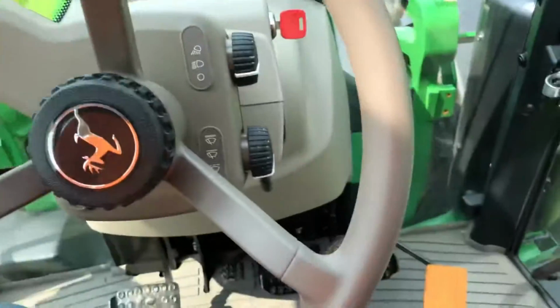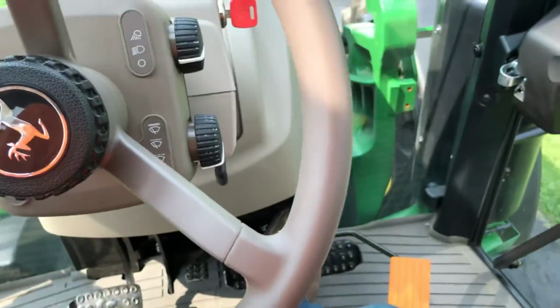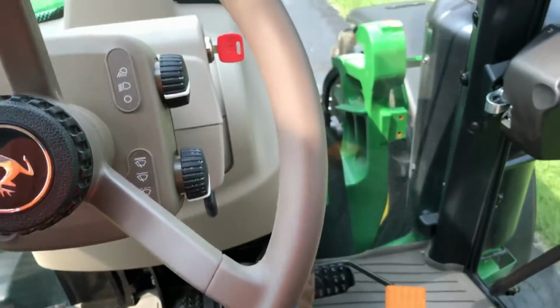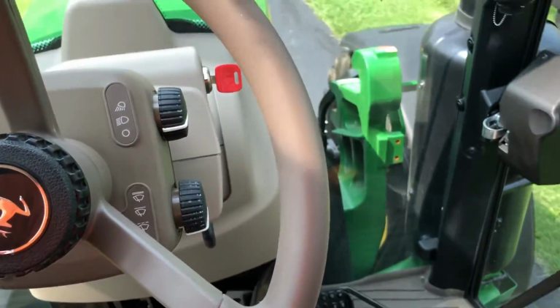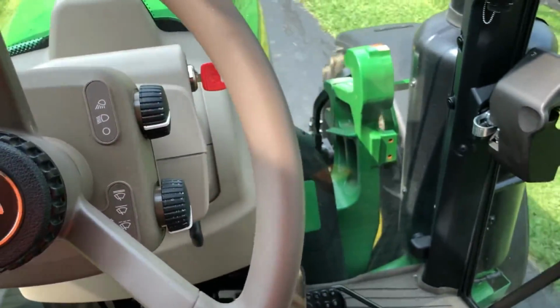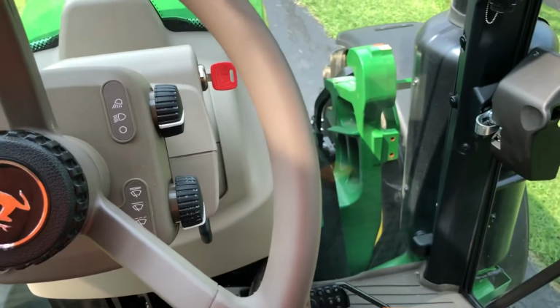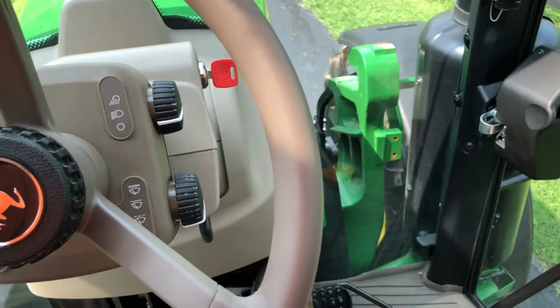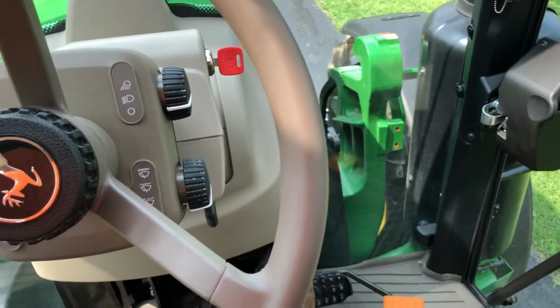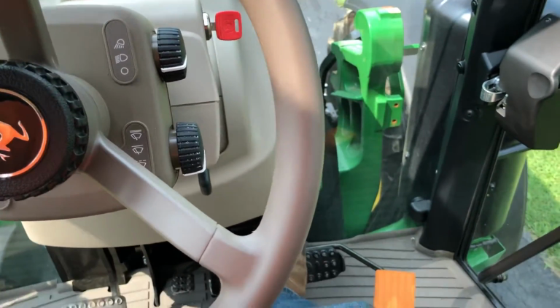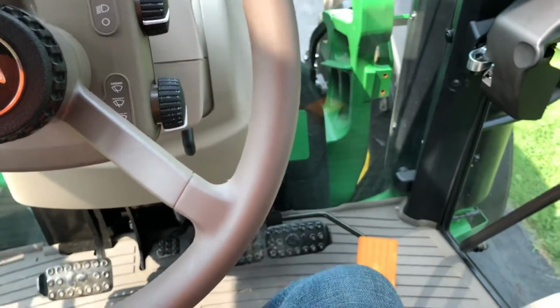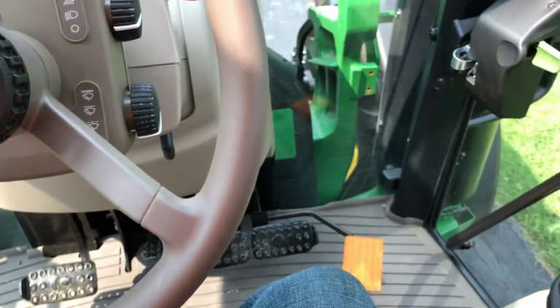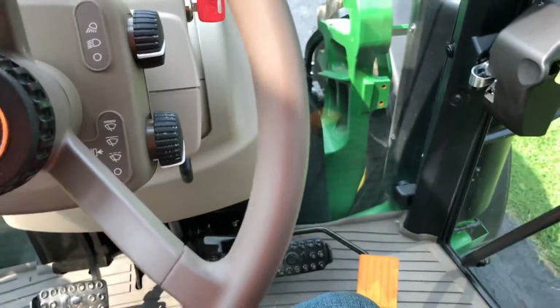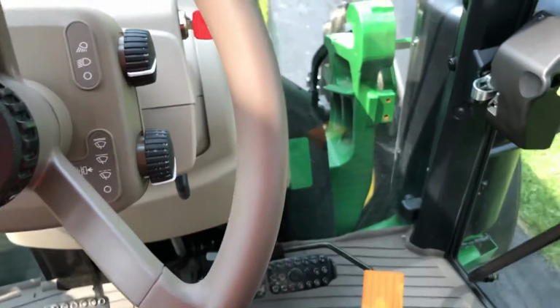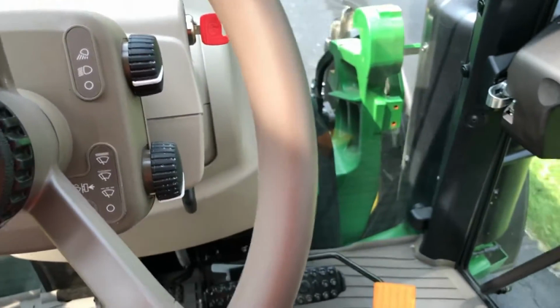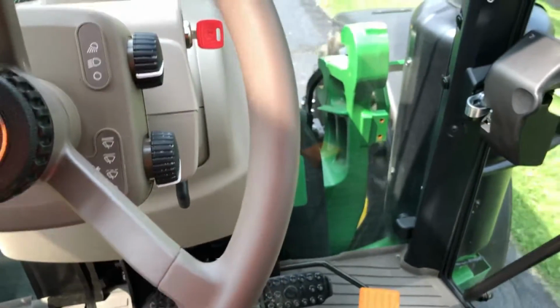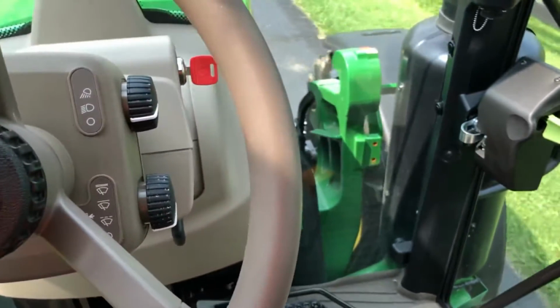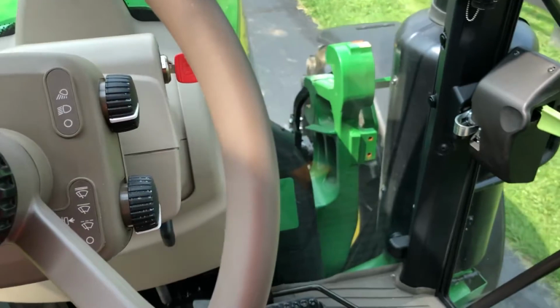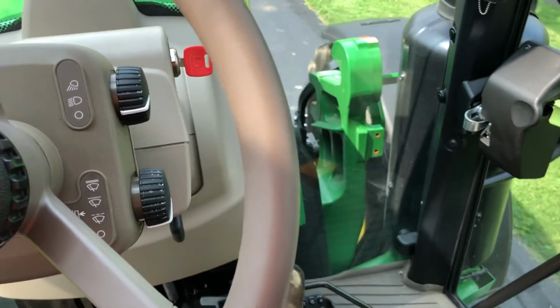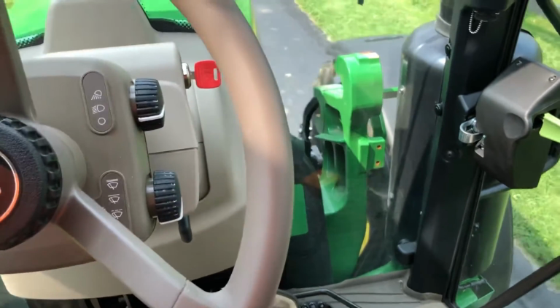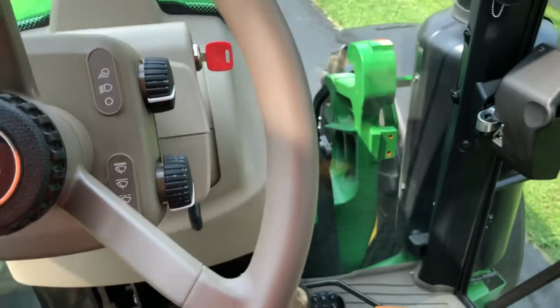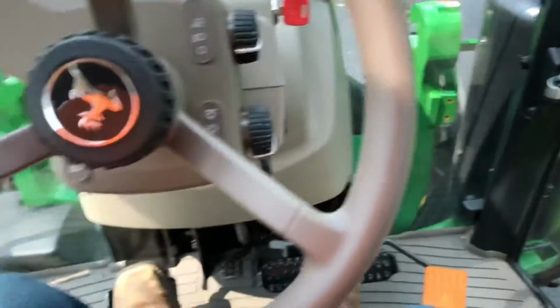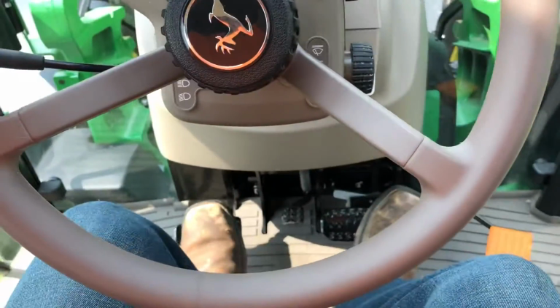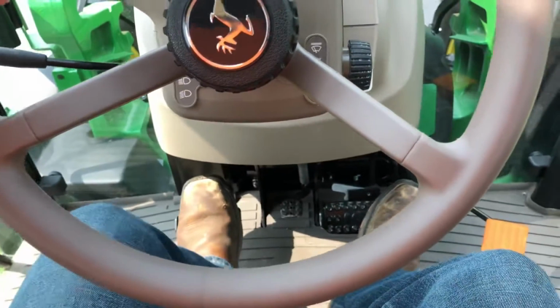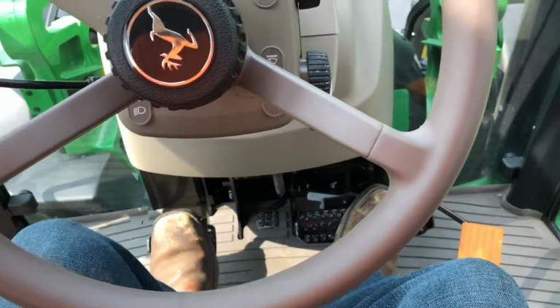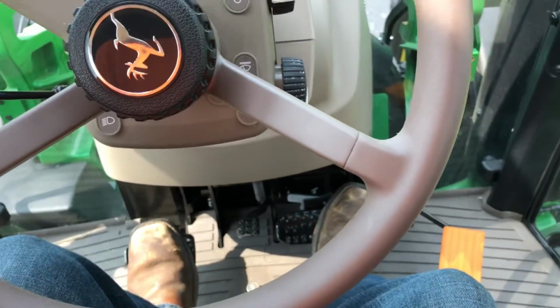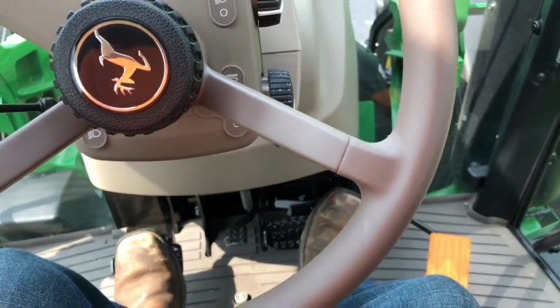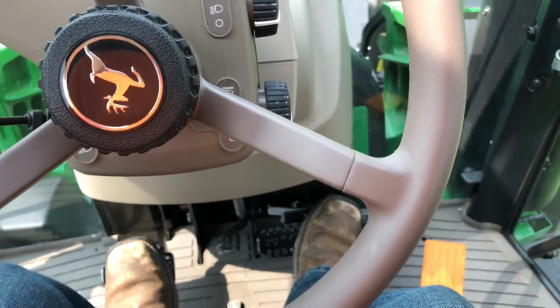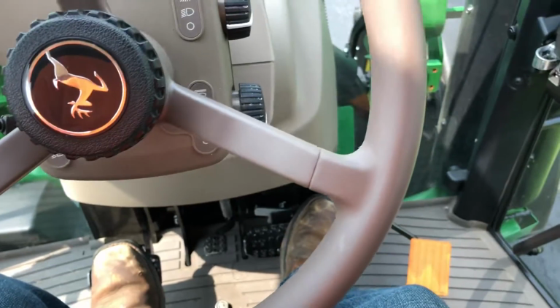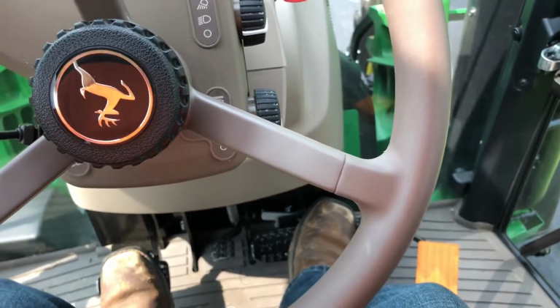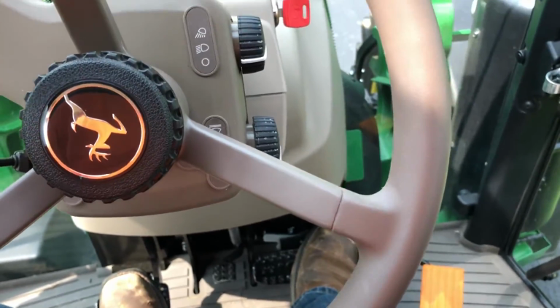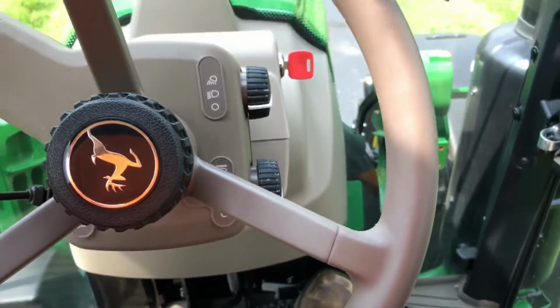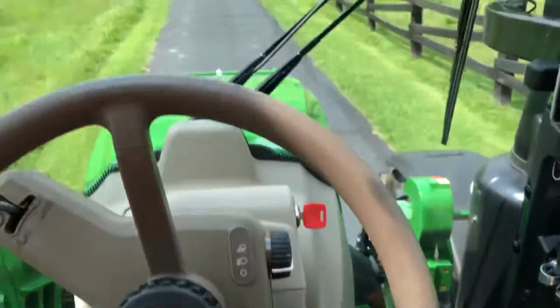I can also do that going in reverse — brake's on, change my reverser to reverse, let off, and then we'll change it that way. So that's kind of nice when you're doing loader work. You don't have to work both your clutch and your brake pedal; you can just use the brake pedal by itself, kind of like you're running a backhoe.